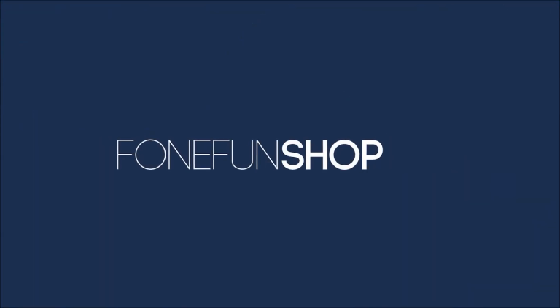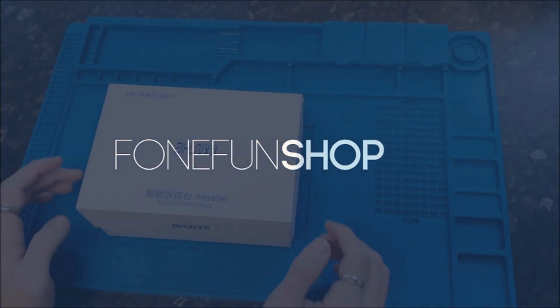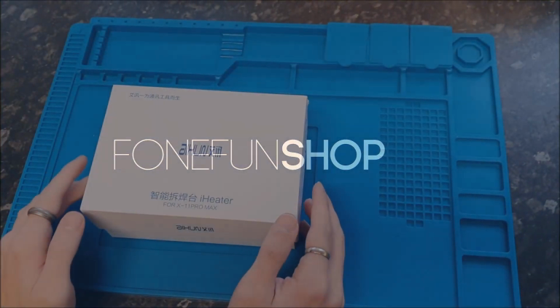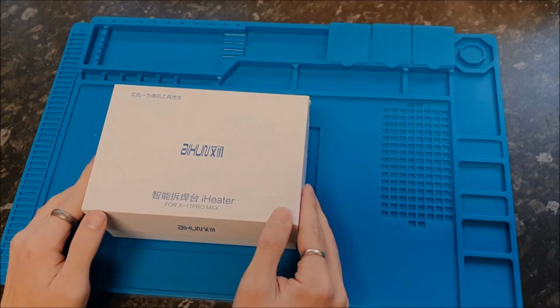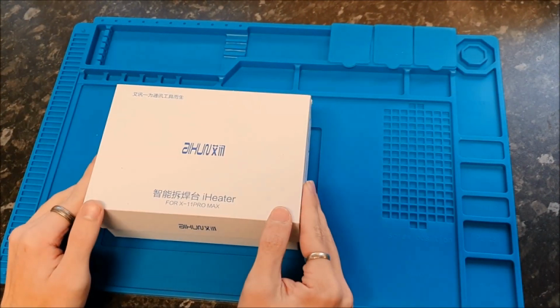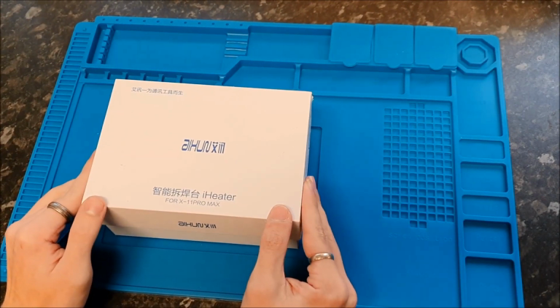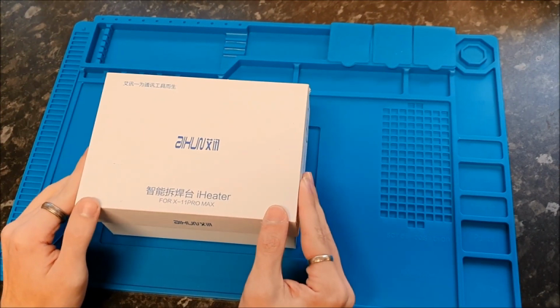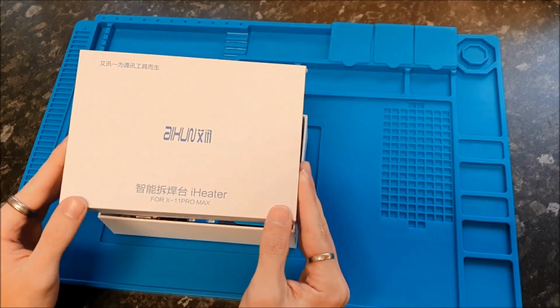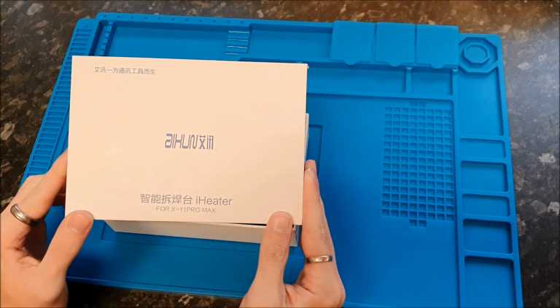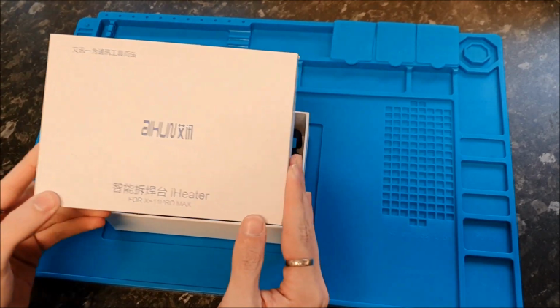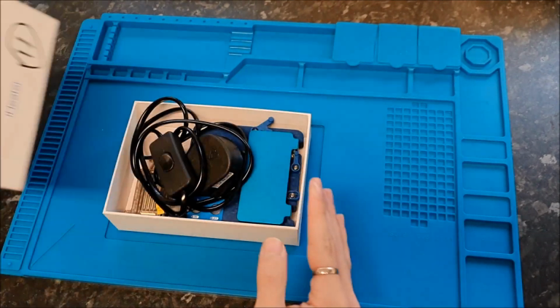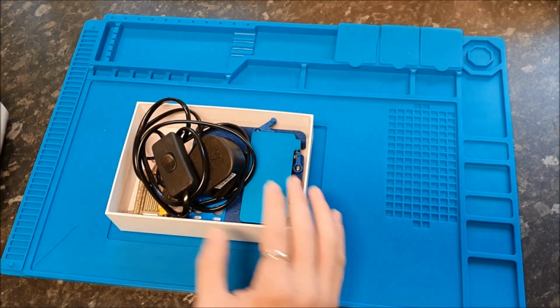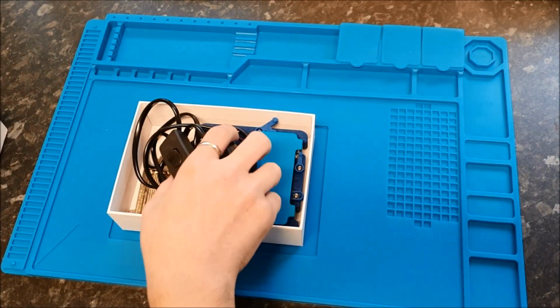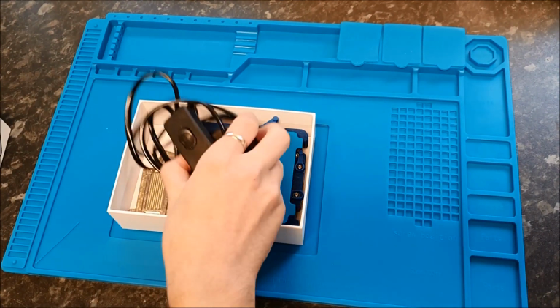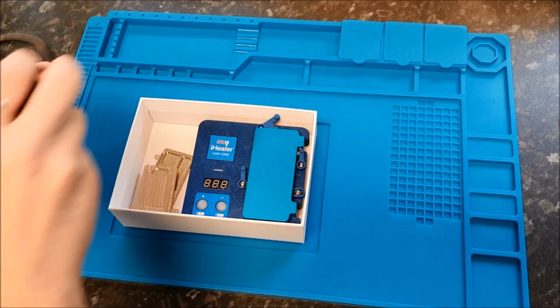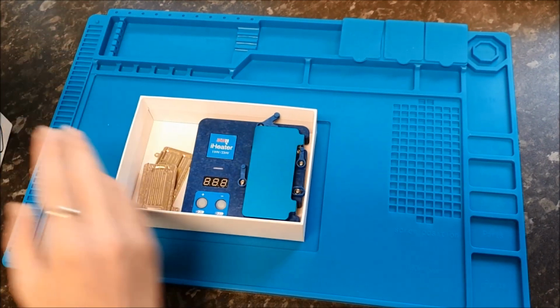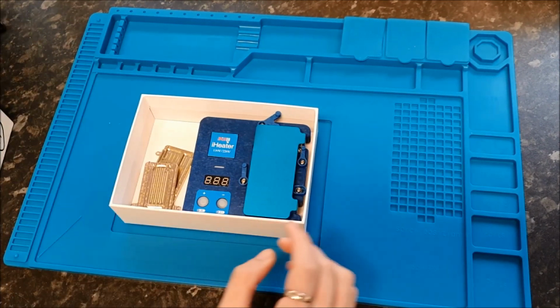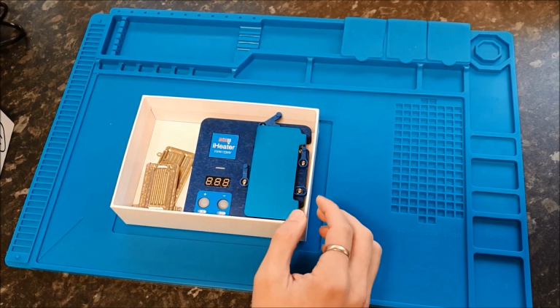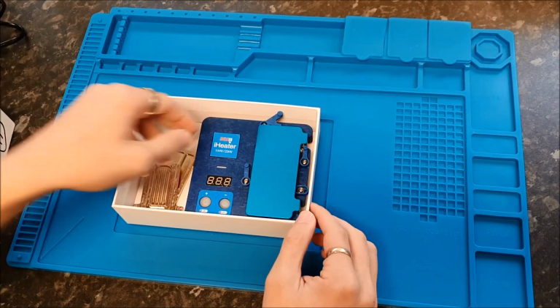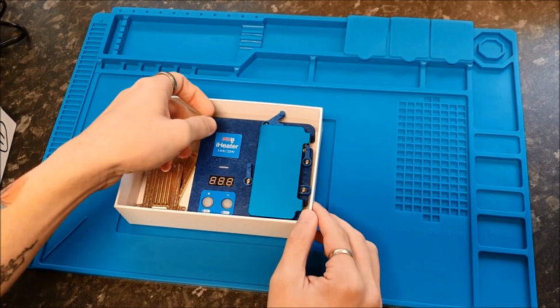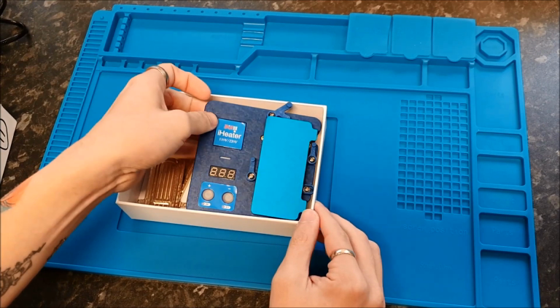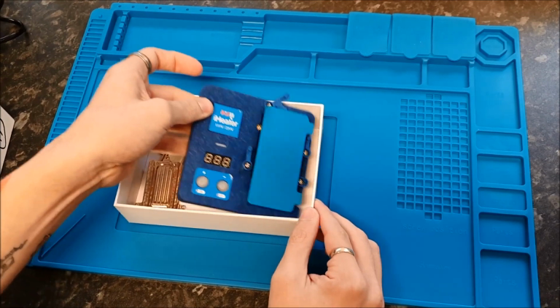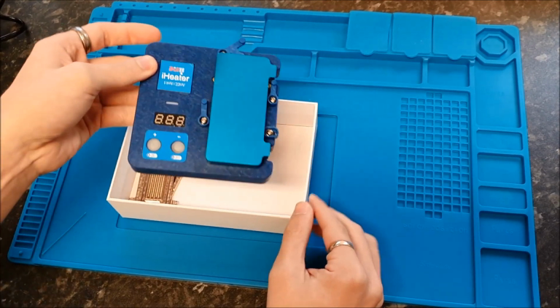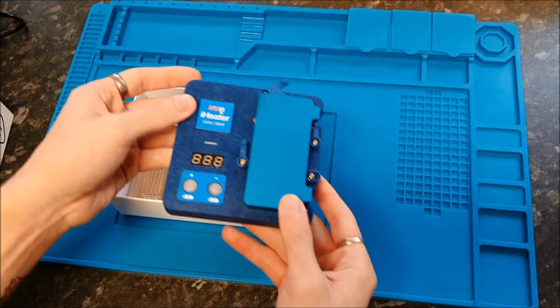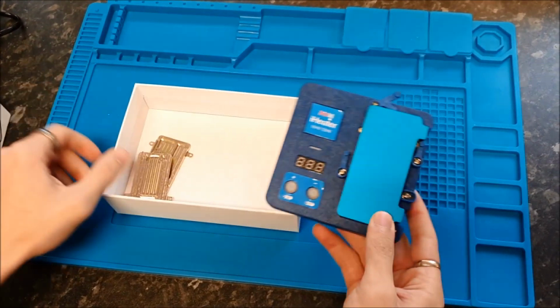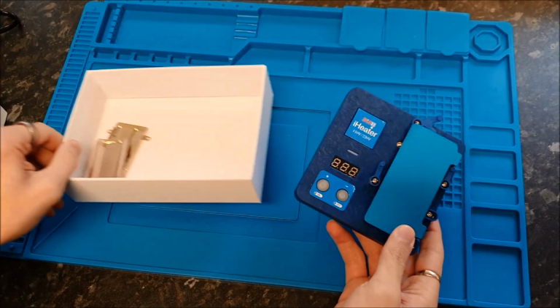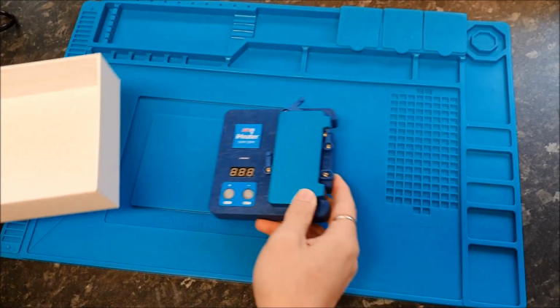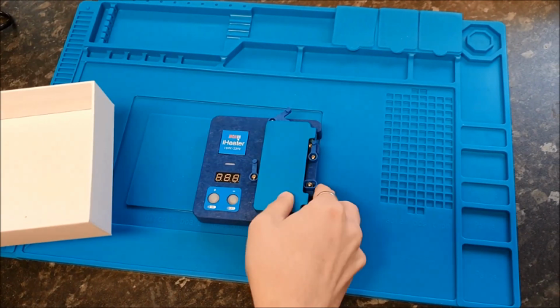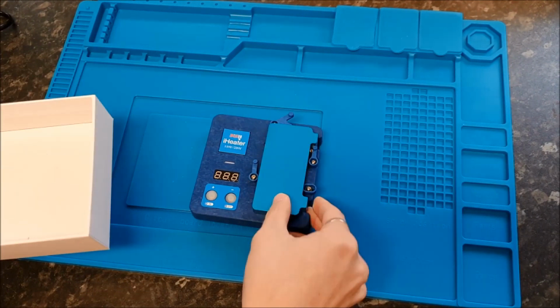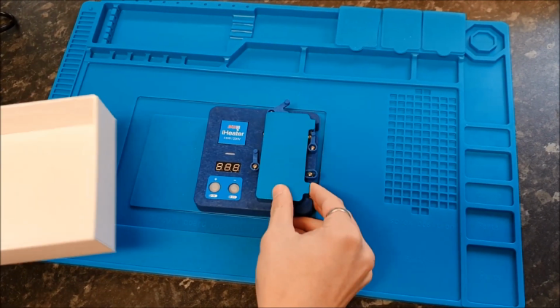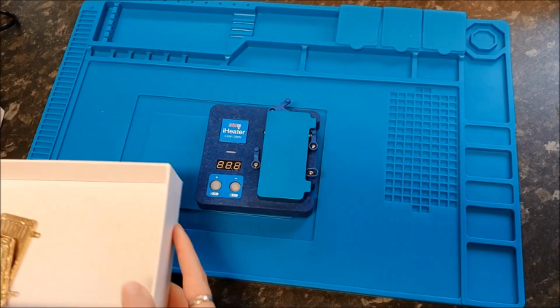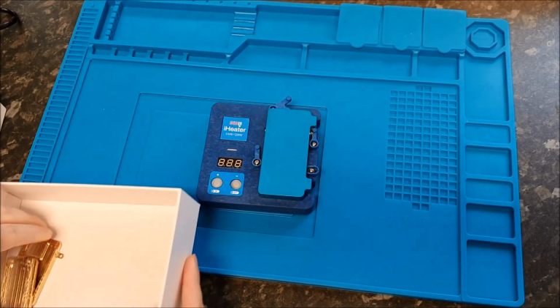Today at PhoneThumb we're unboxing the iHeater logic board separation tool, which is used for removing the RF board from the main board of supported iPhone models.